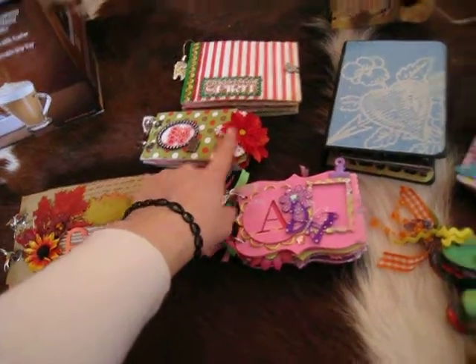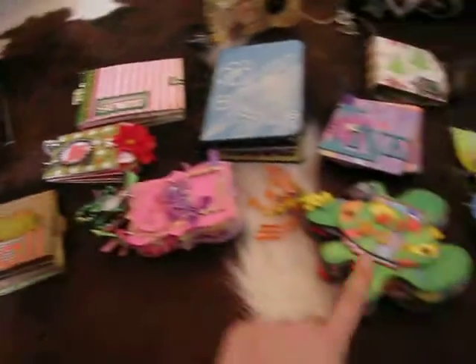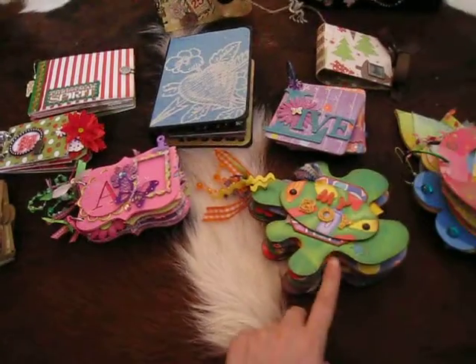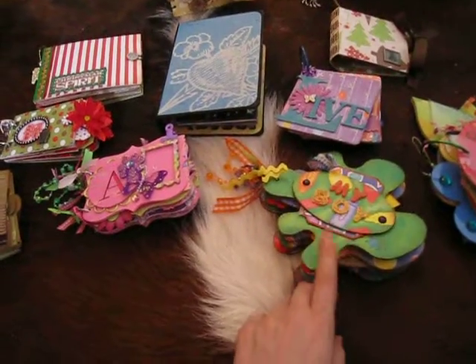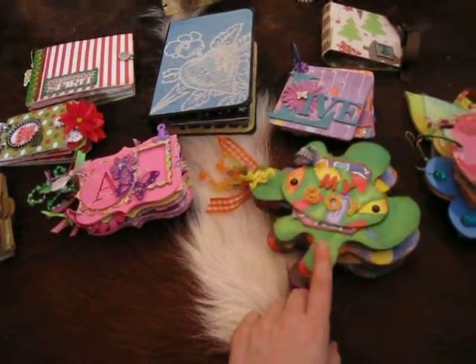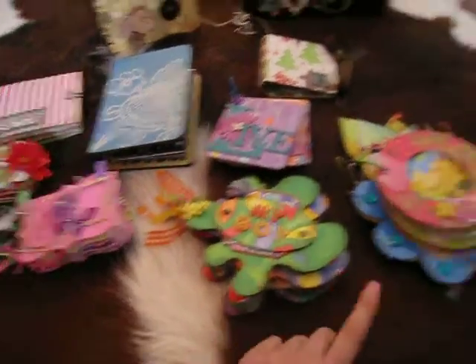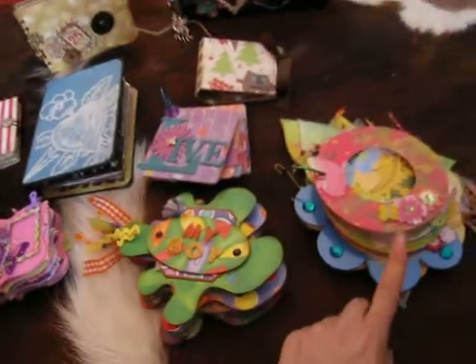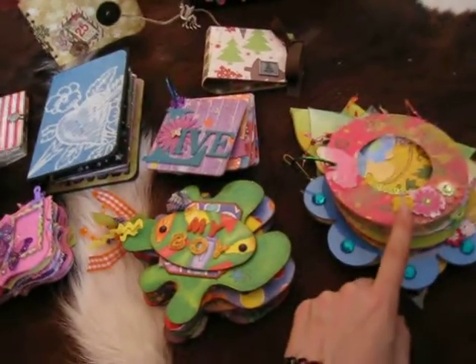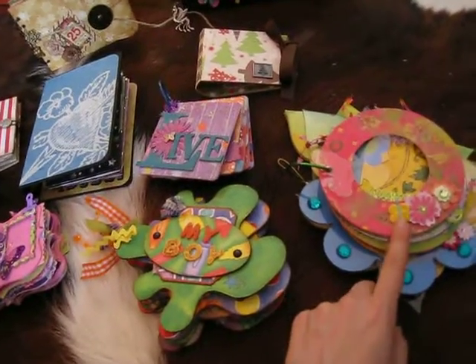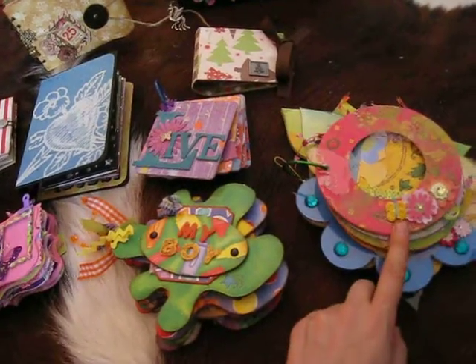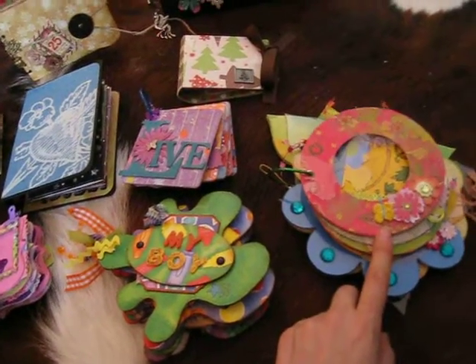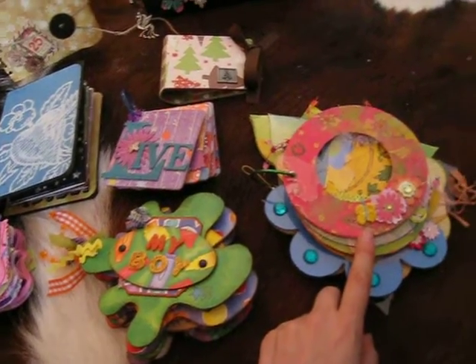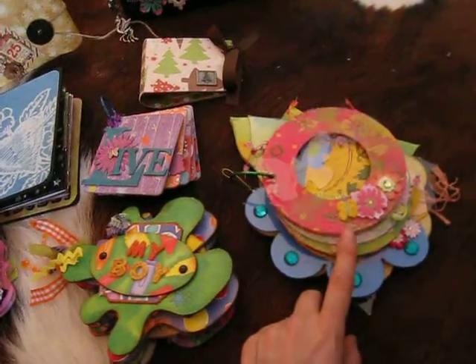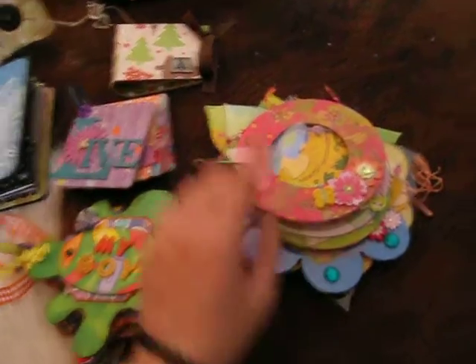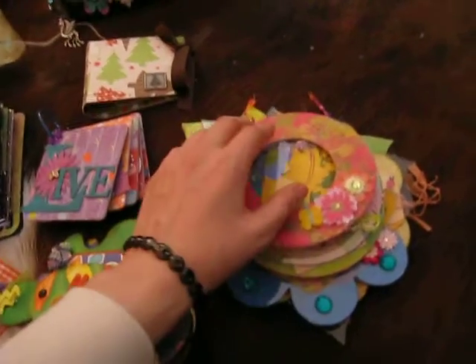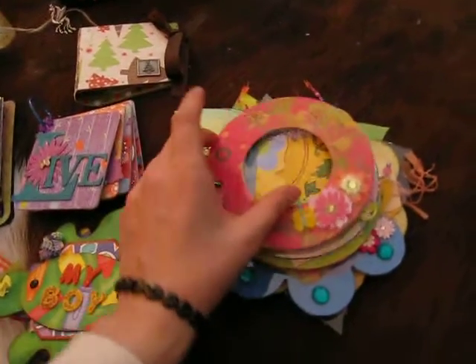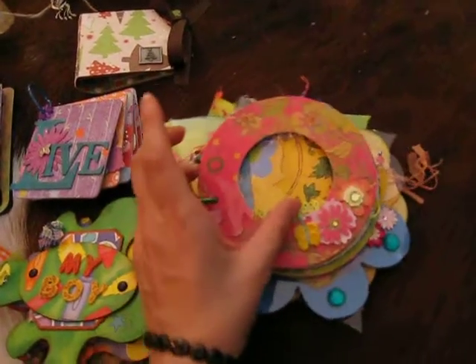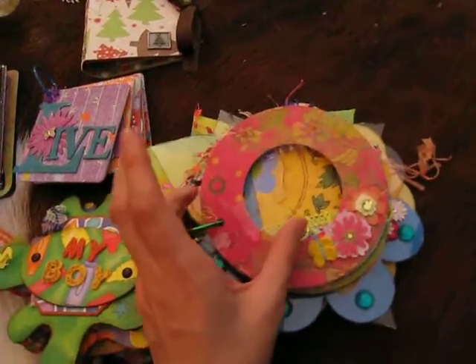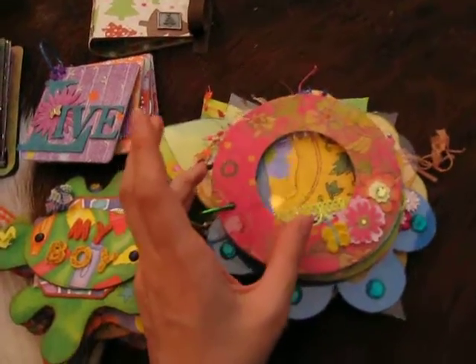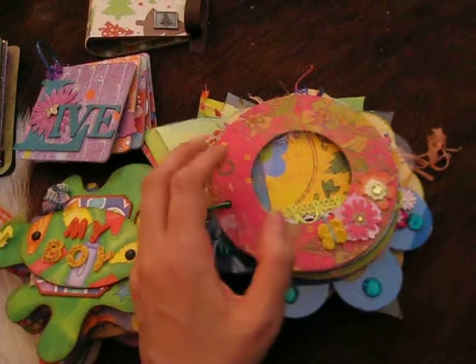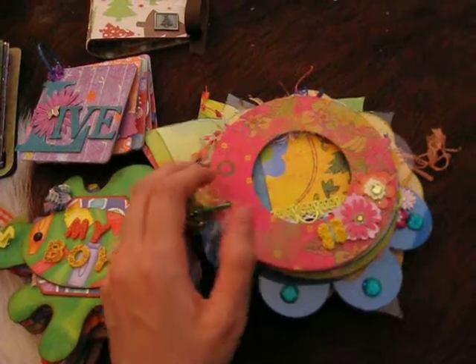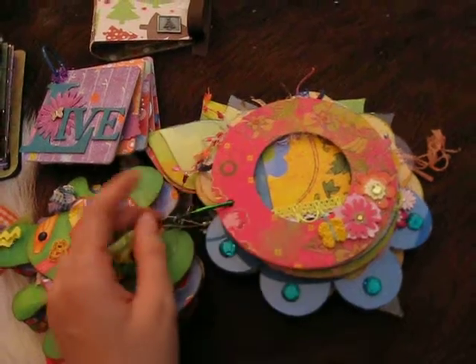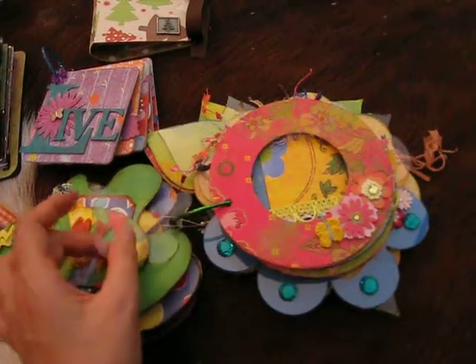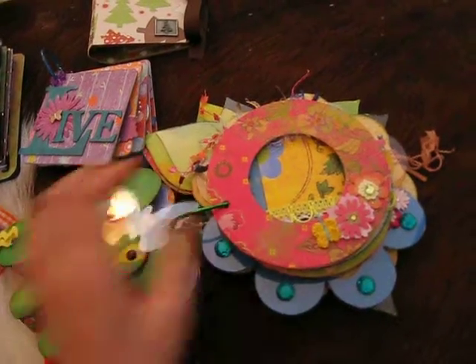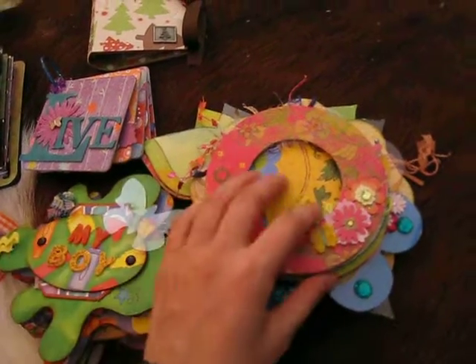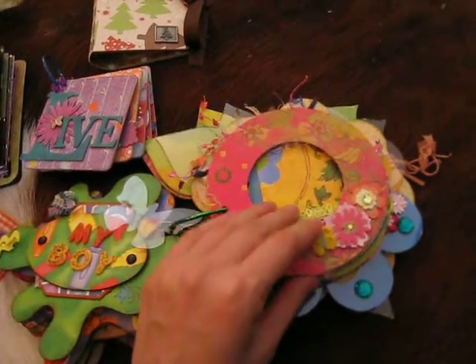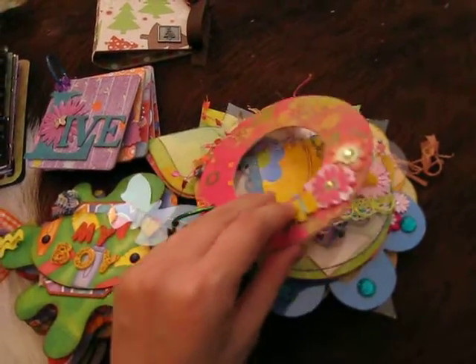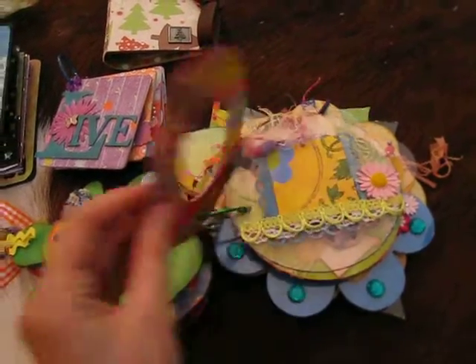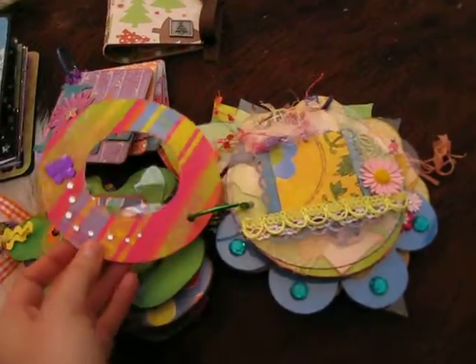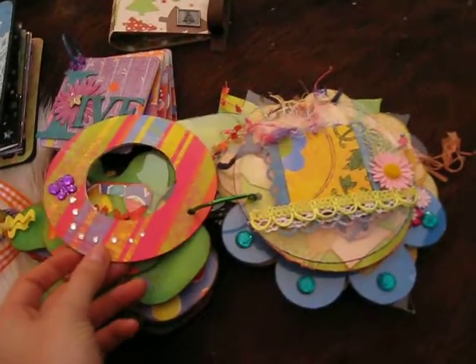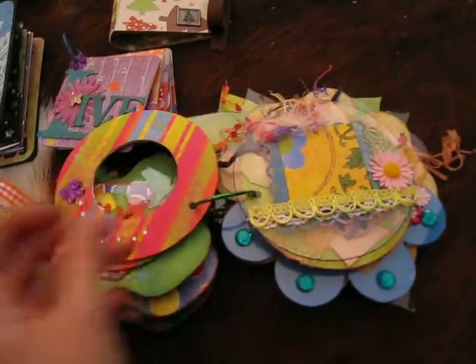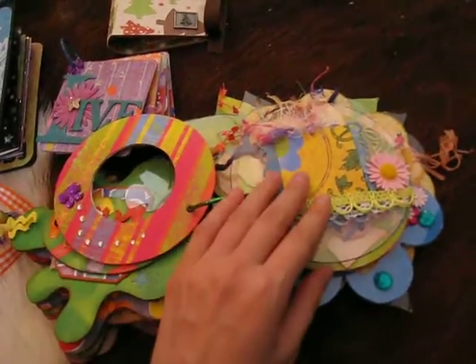I also made her this one for her boy. This is for my Aunt Ruth, and you haven't seen this one. This is 'Grow' — it's got stickles all over. It's a clear and a cardboard, just like this.